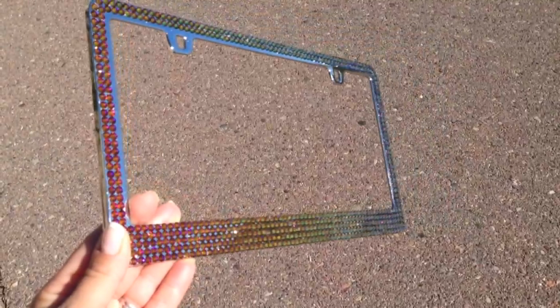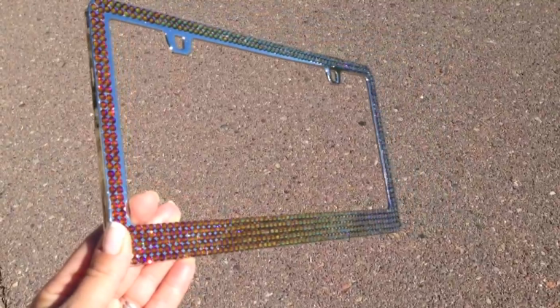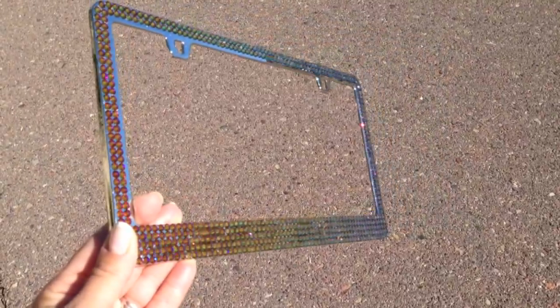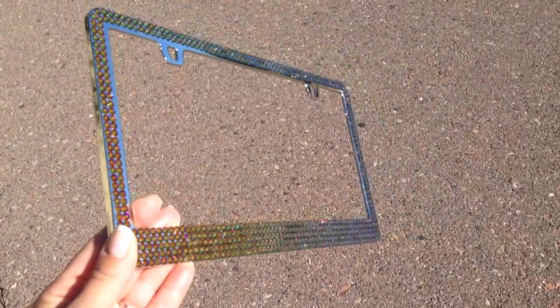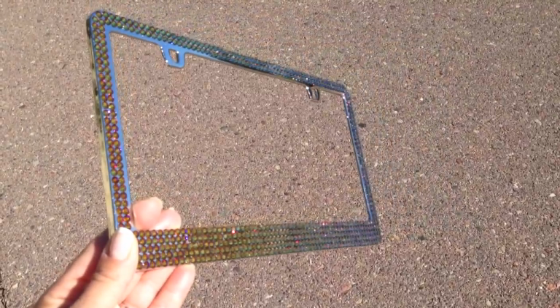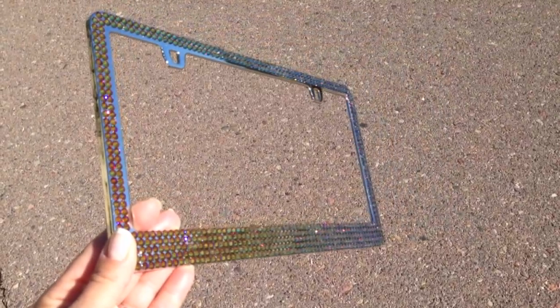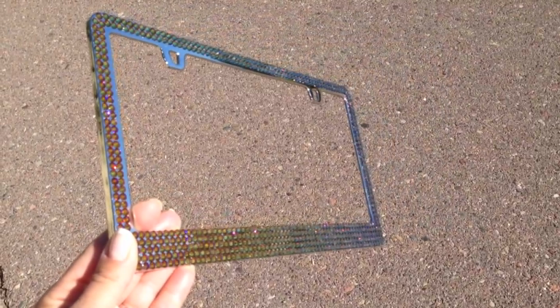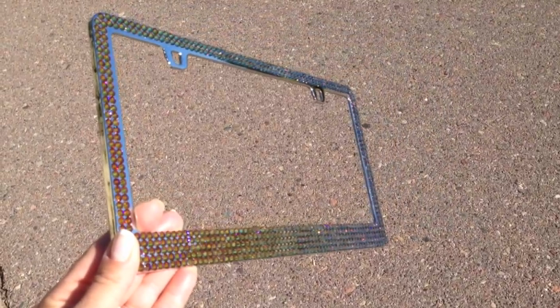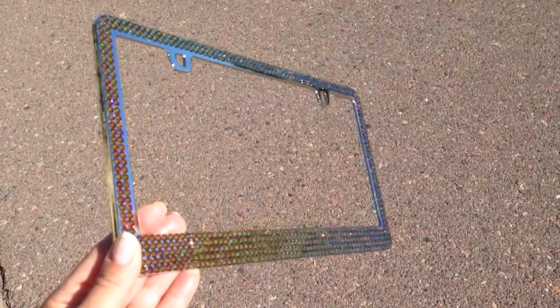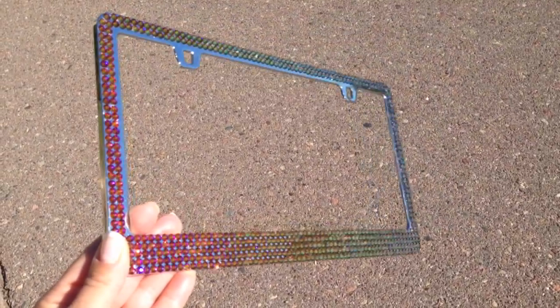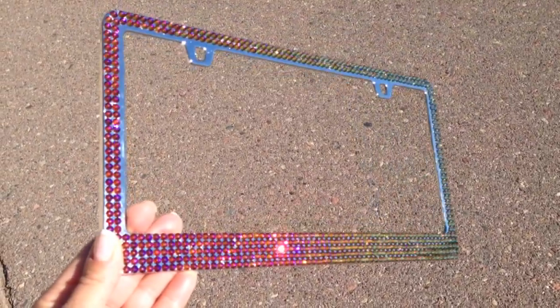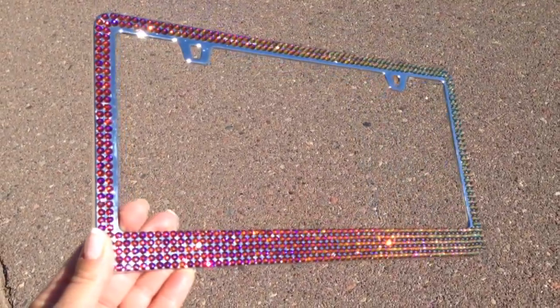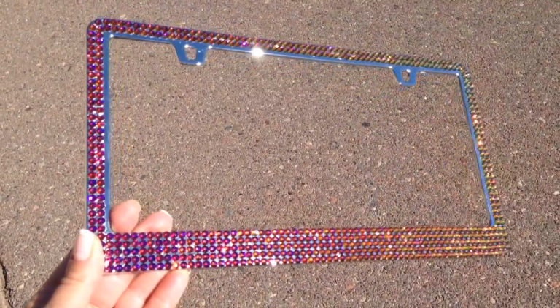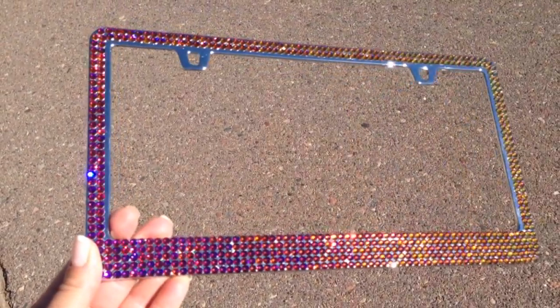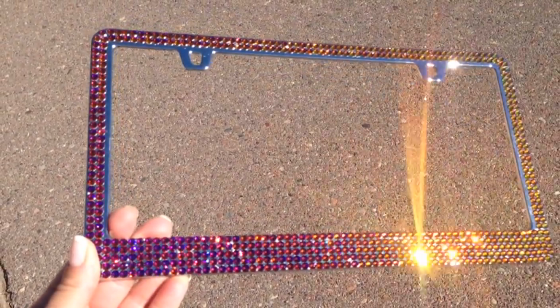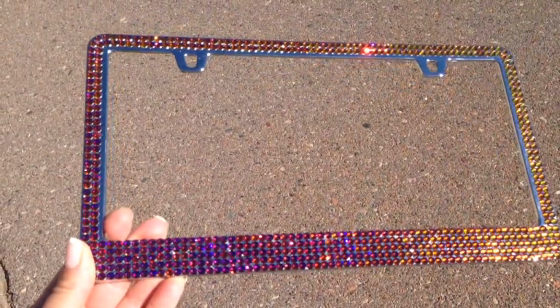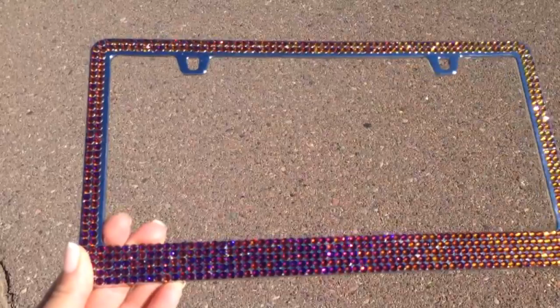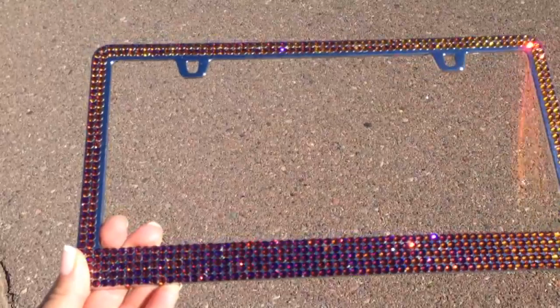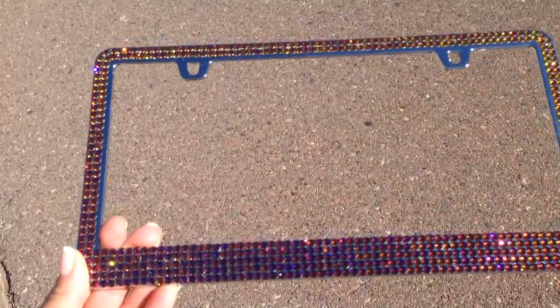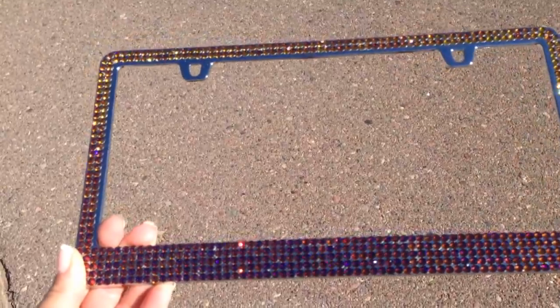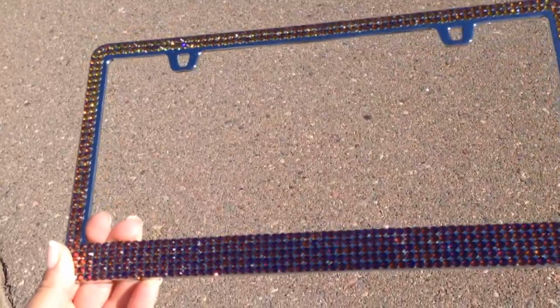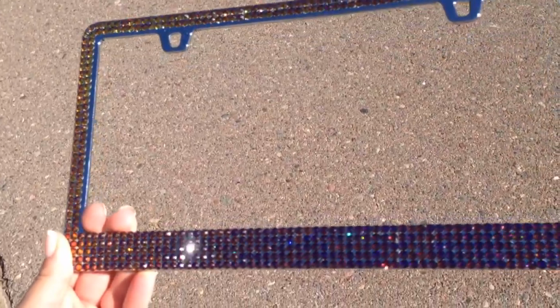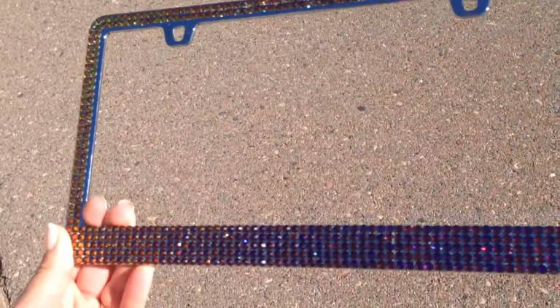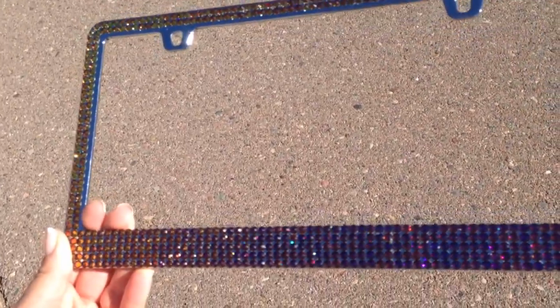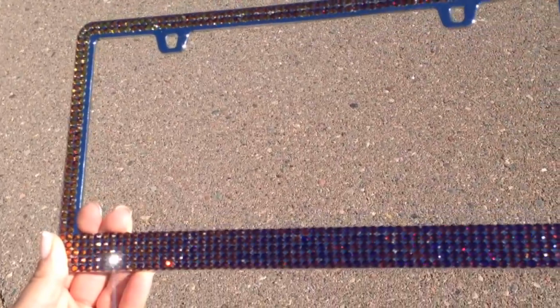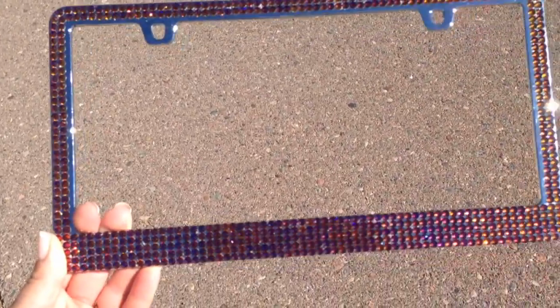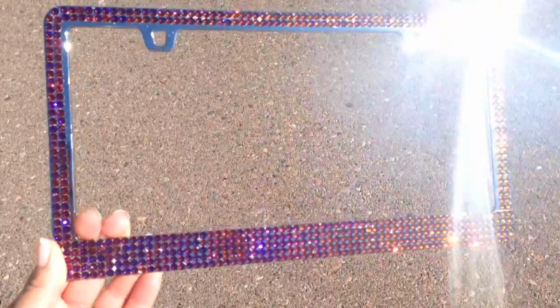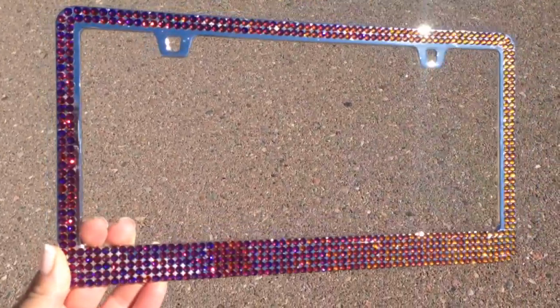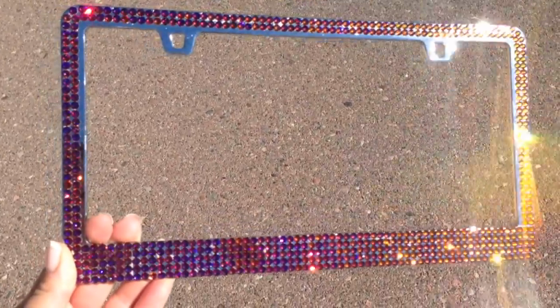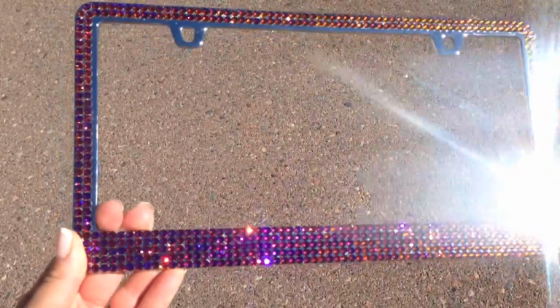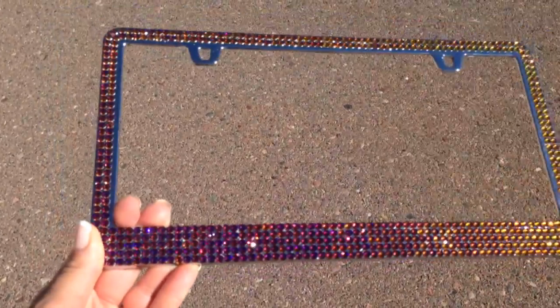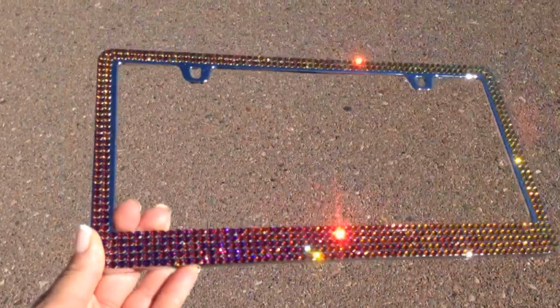Sometimes it looks topaz, gold, purple, red. Very pretty changing light.